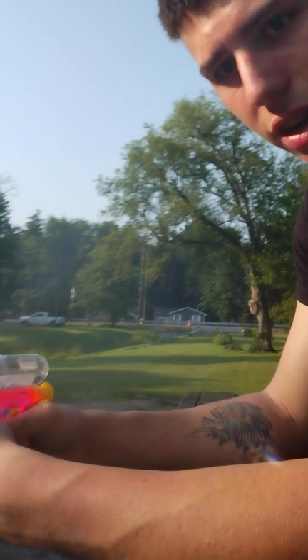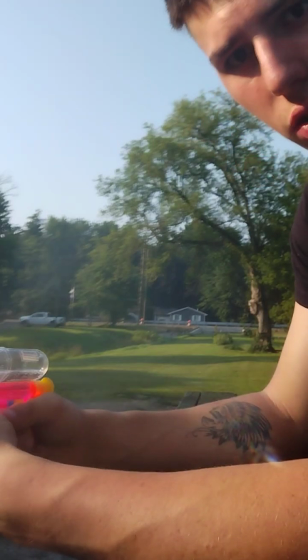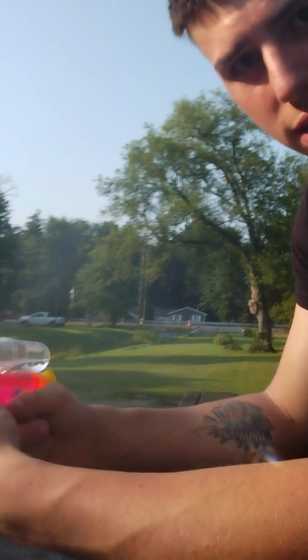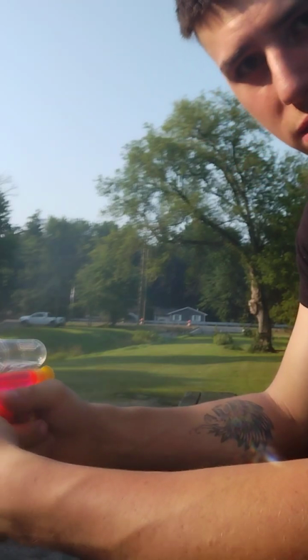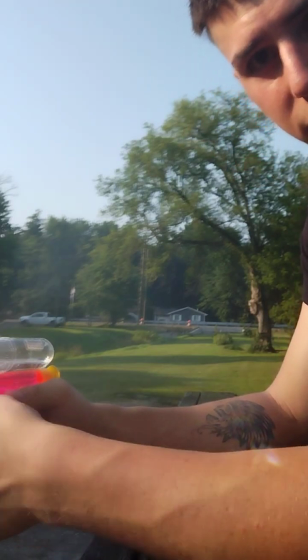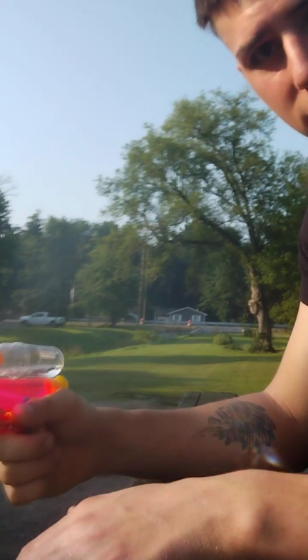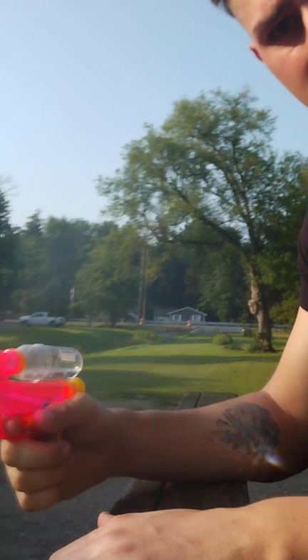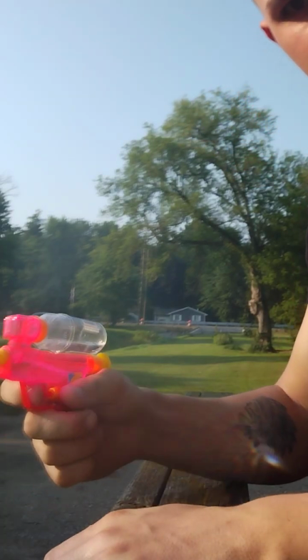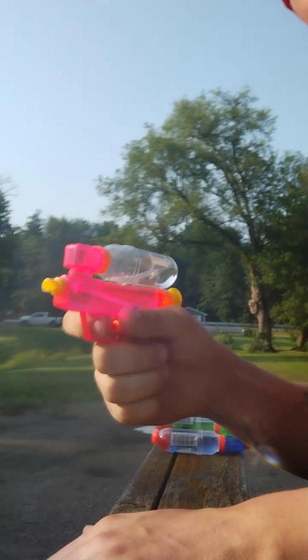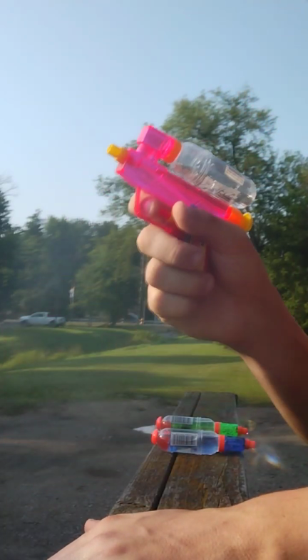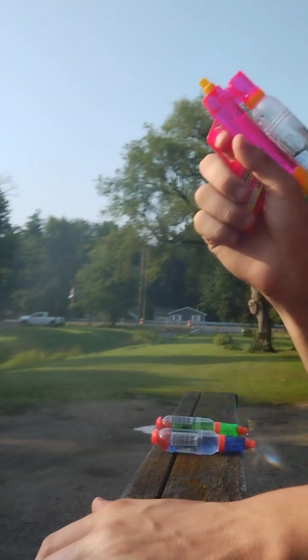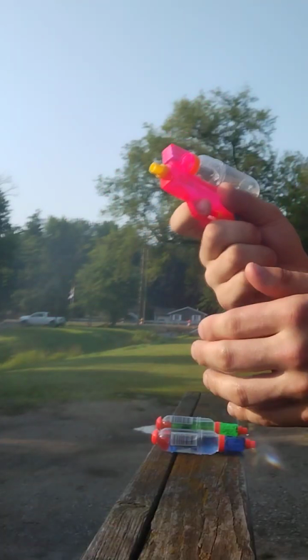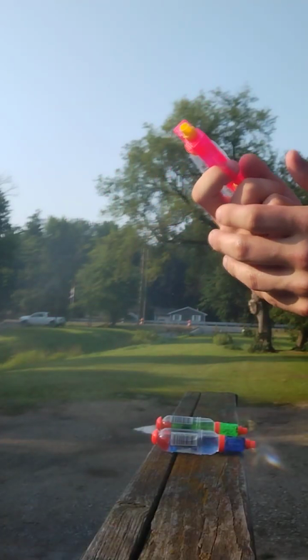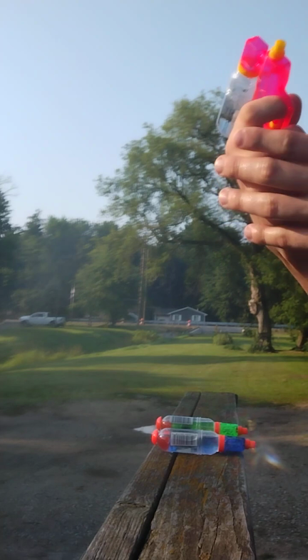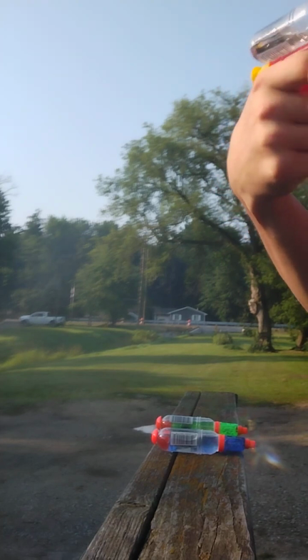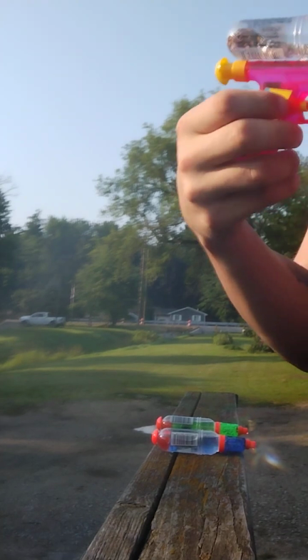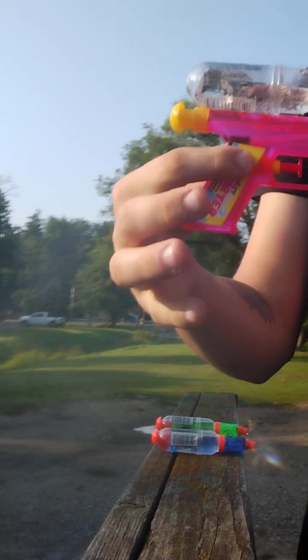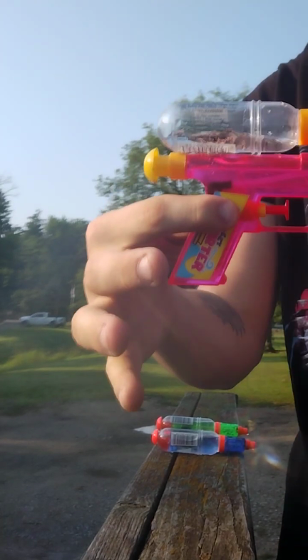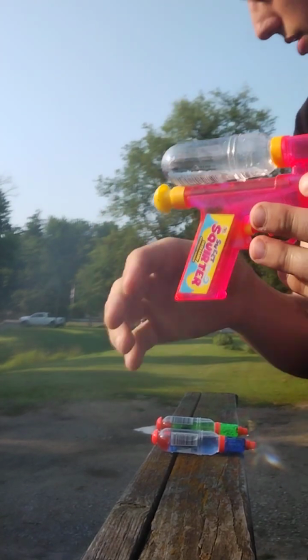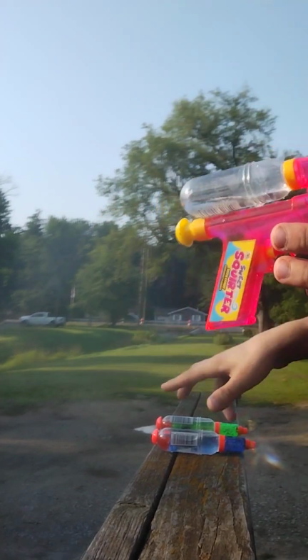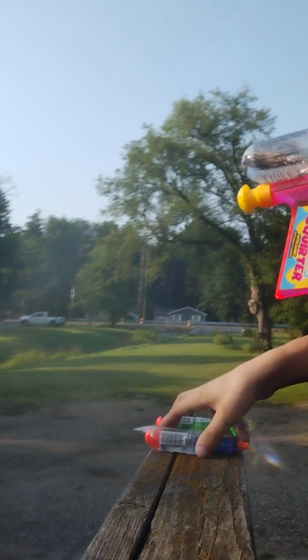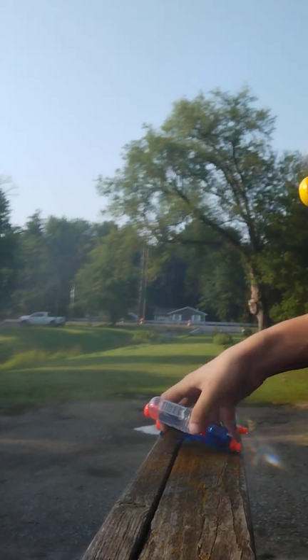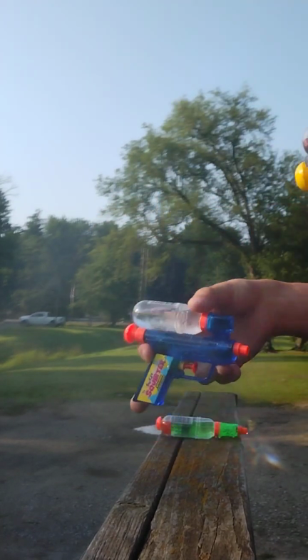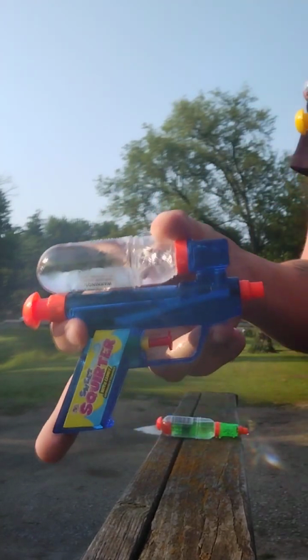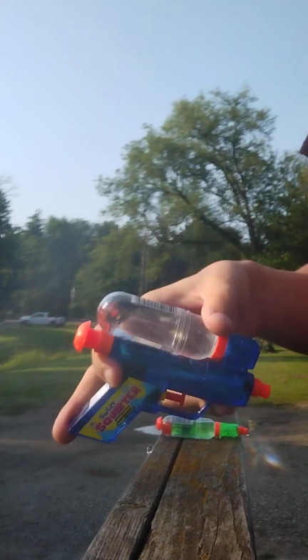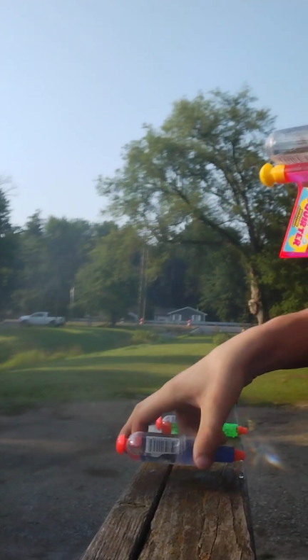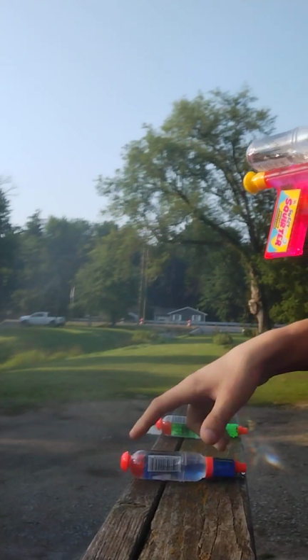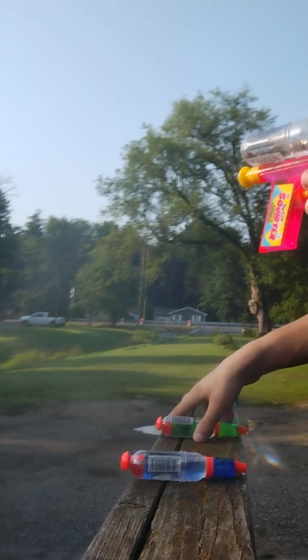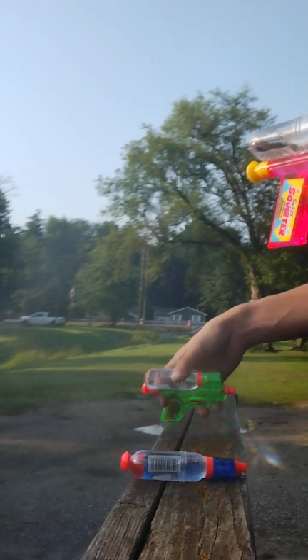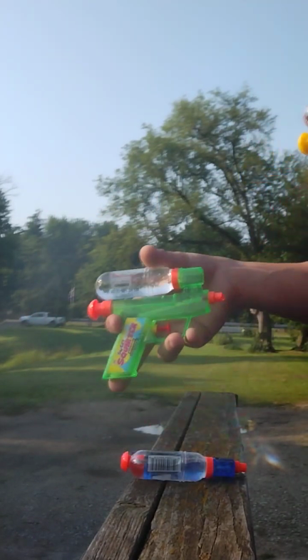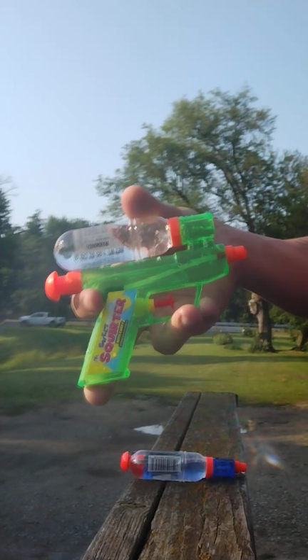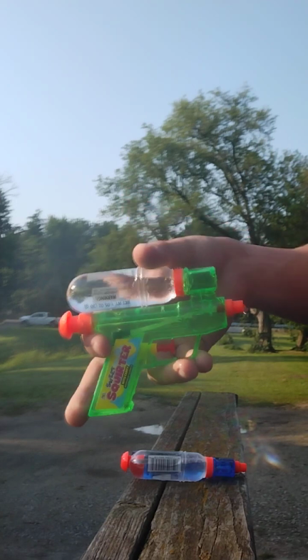Hello, welcome back to Zombie's Nerf Master. Got these cool water guns — got a pink one, got a blue one, and a green one.